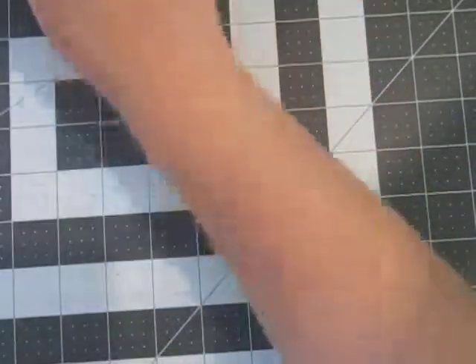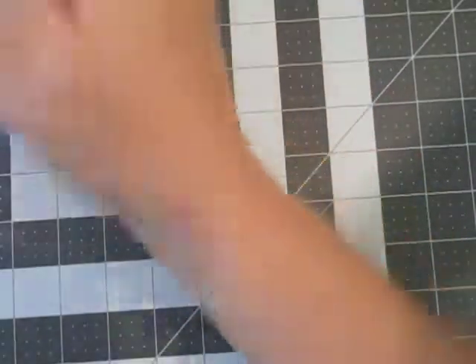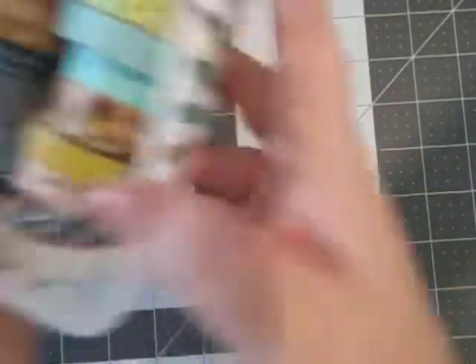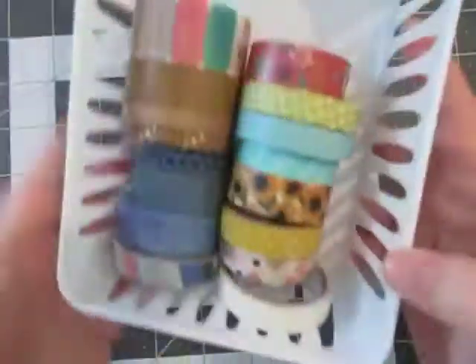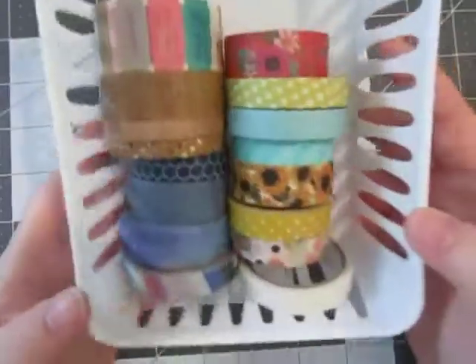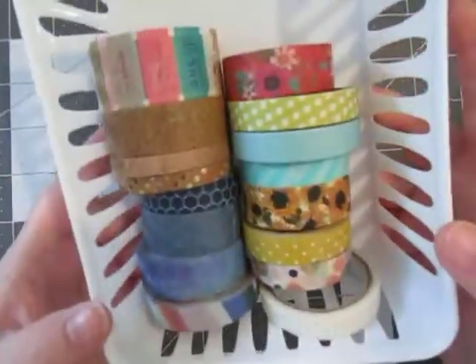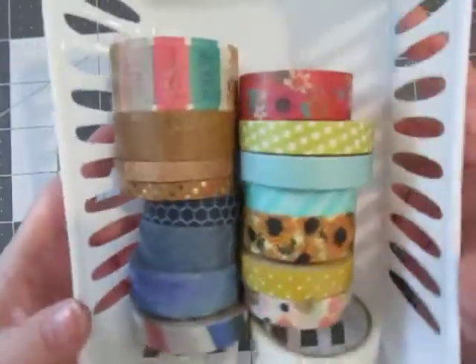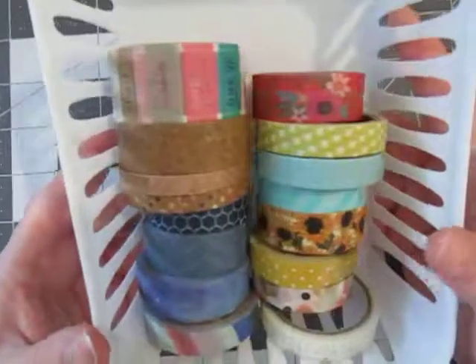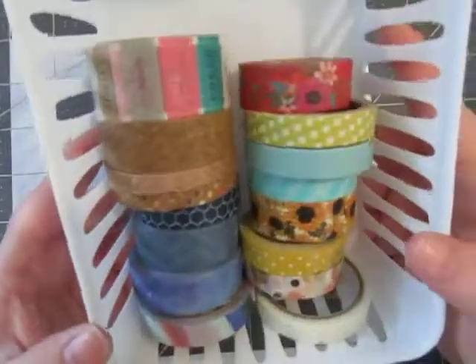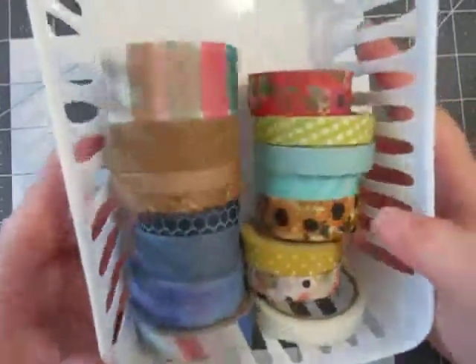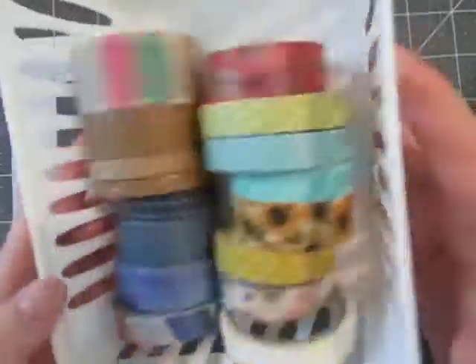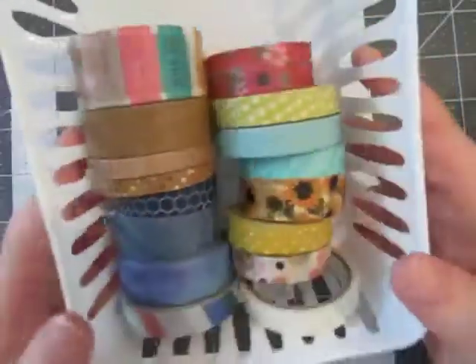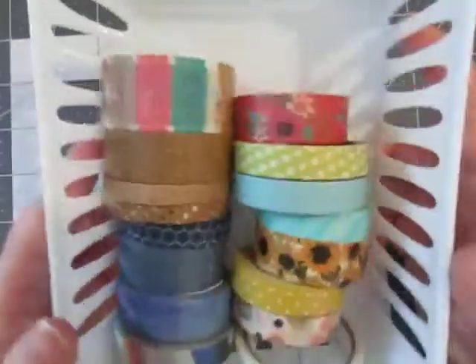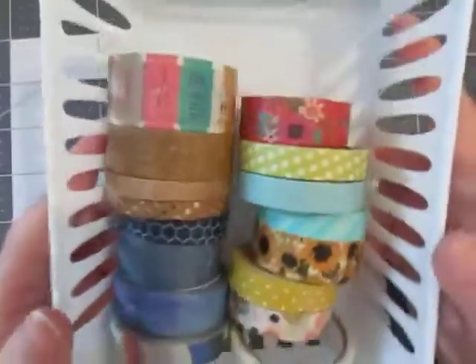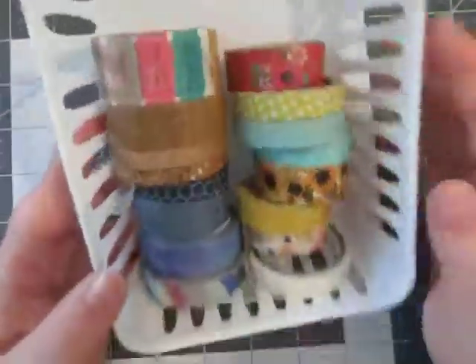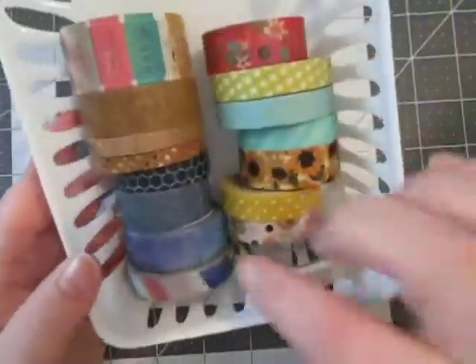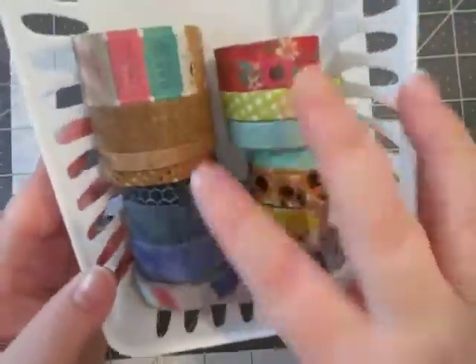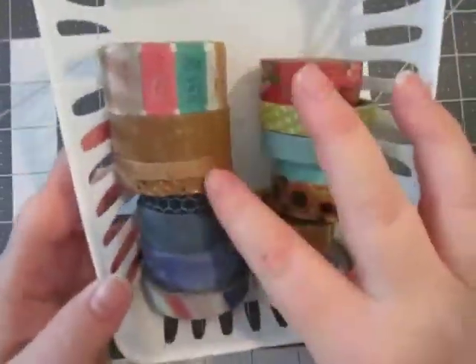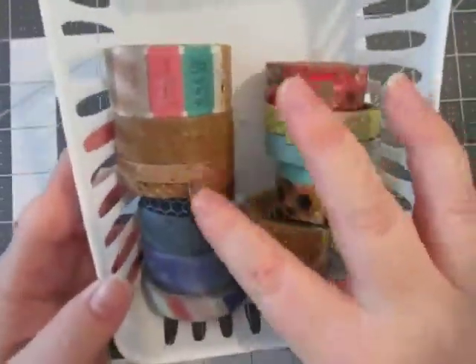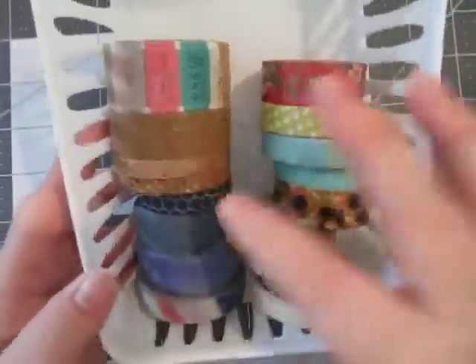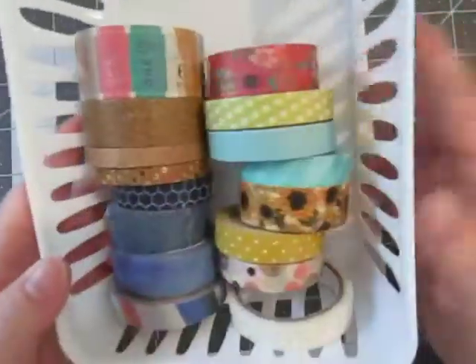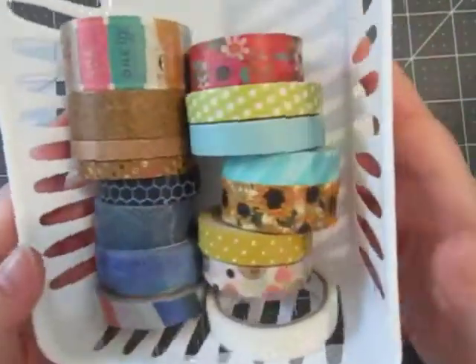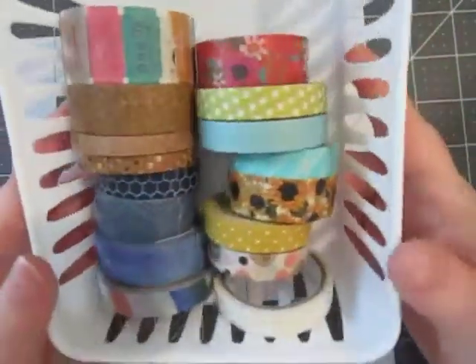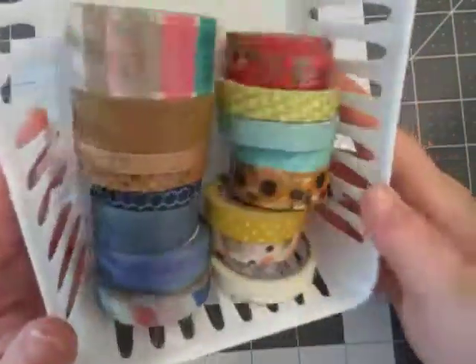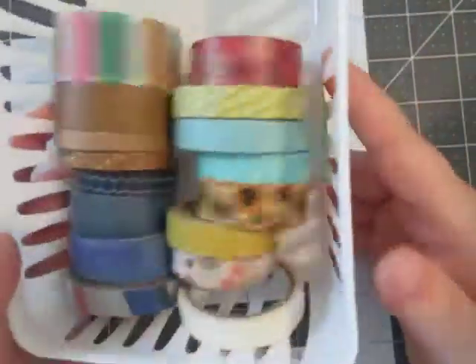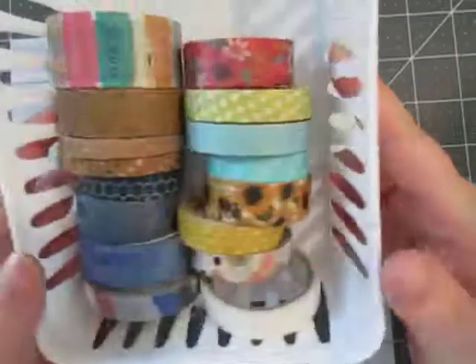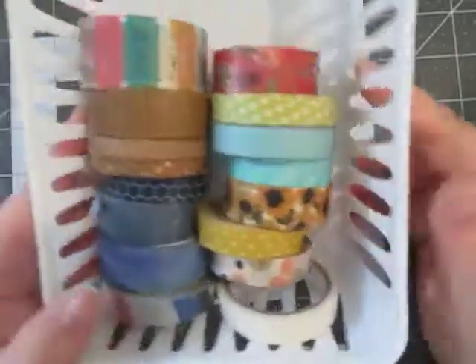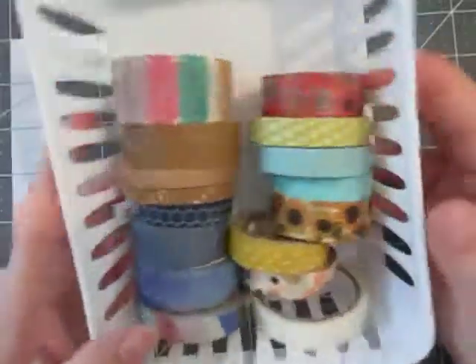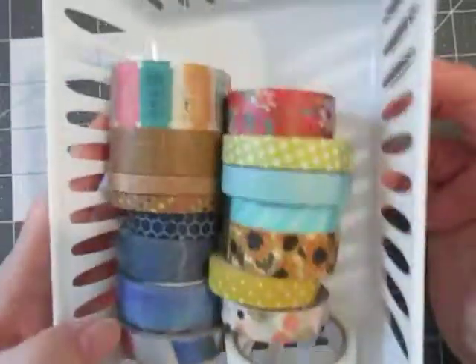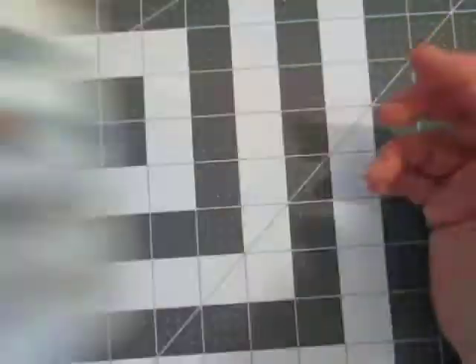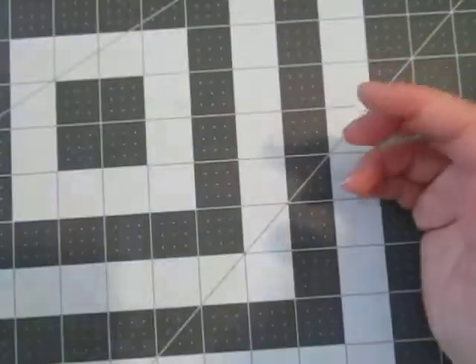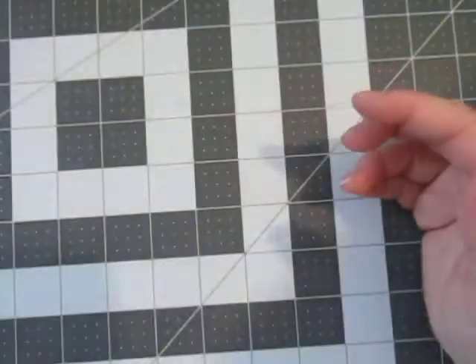I grabbed quite a few washi tapes to give me a good variety. I really love the browns for some reason — don't know why those are capturing my eye today.